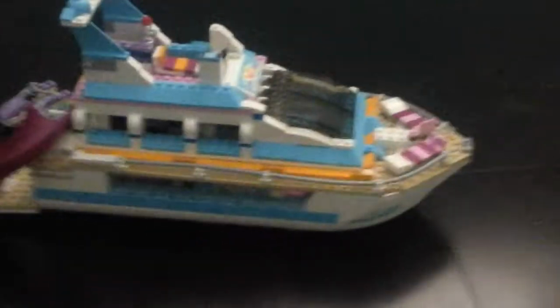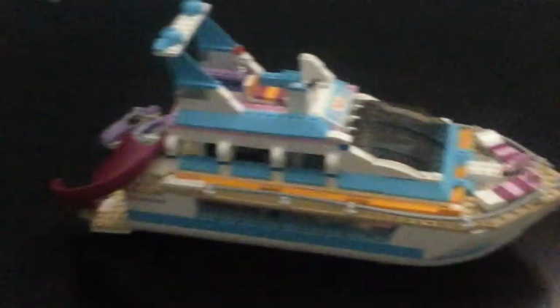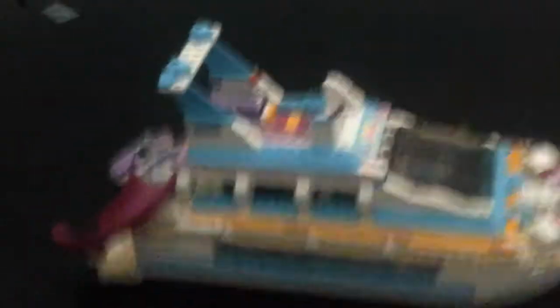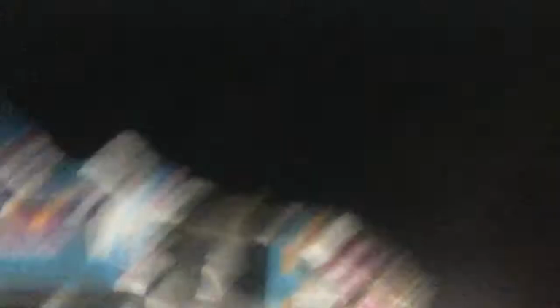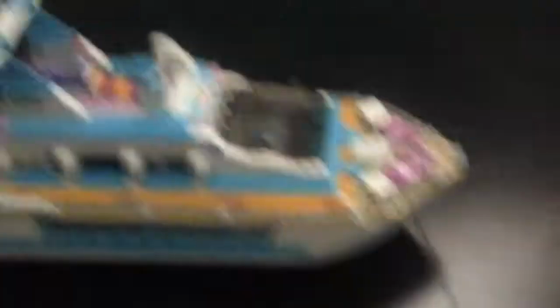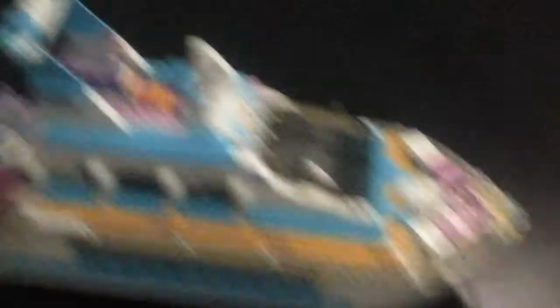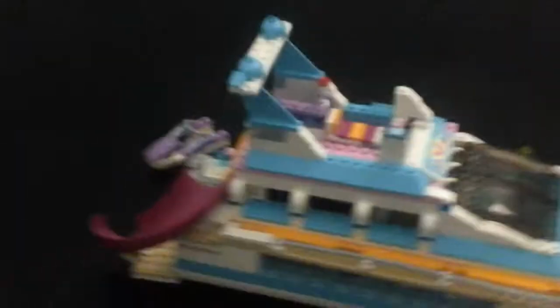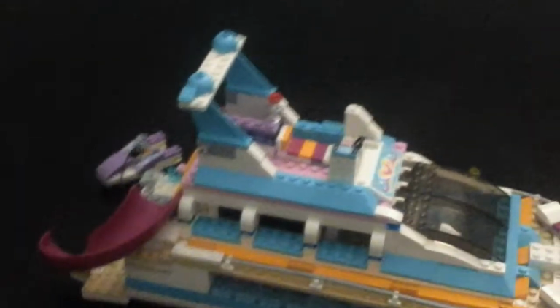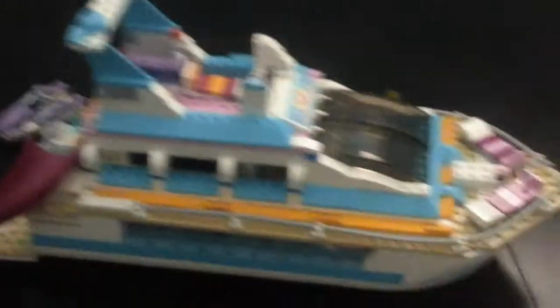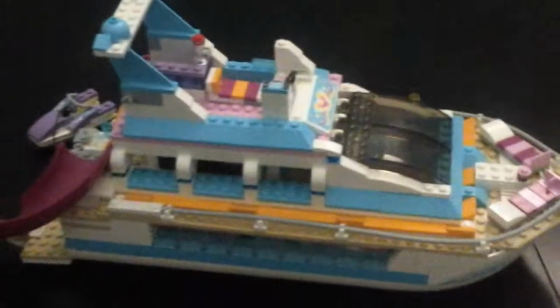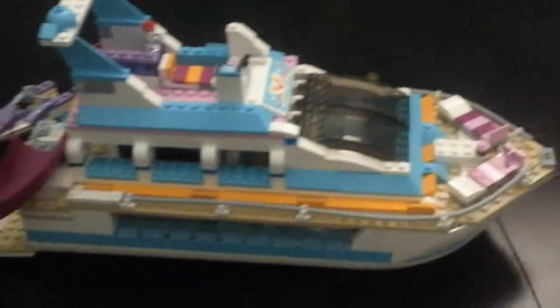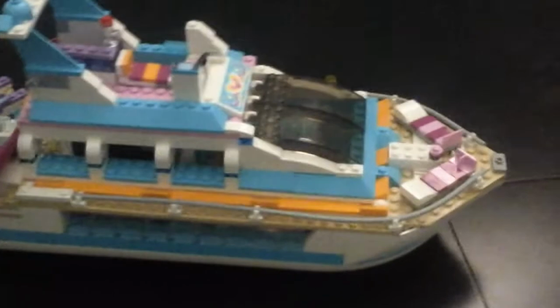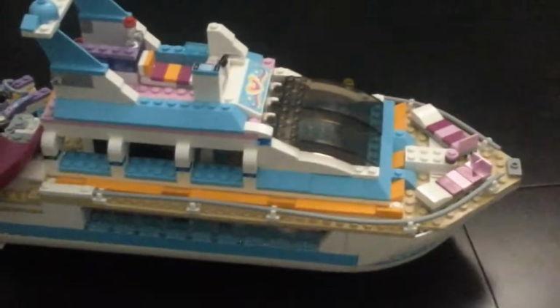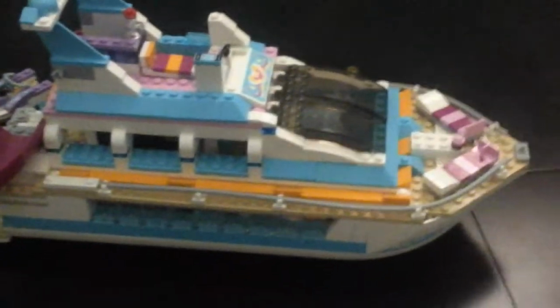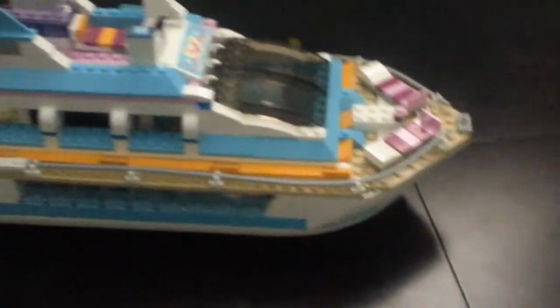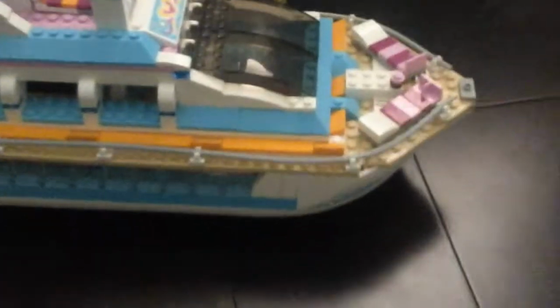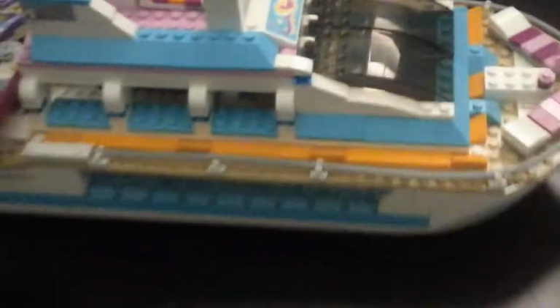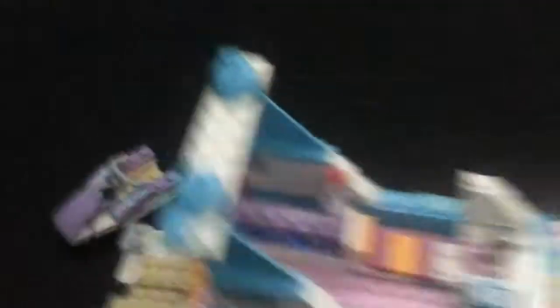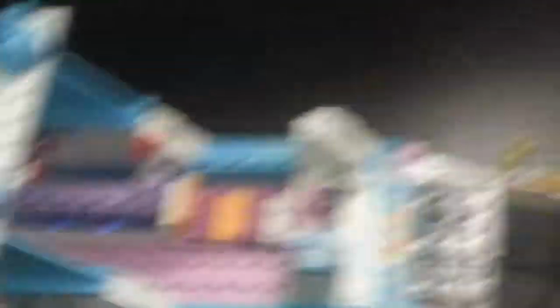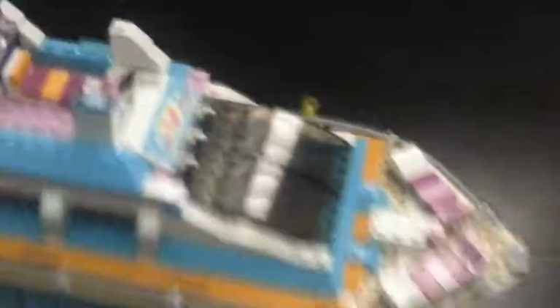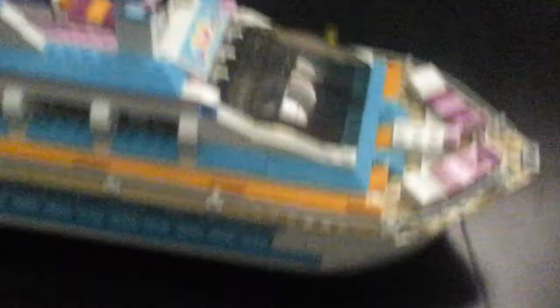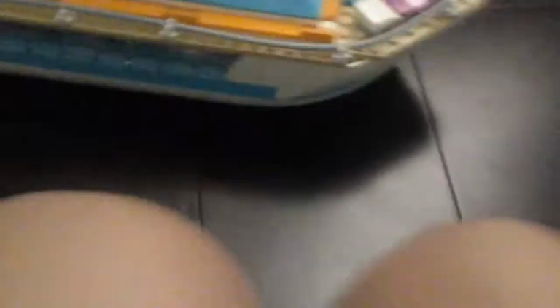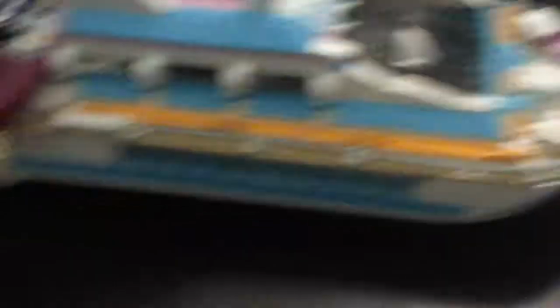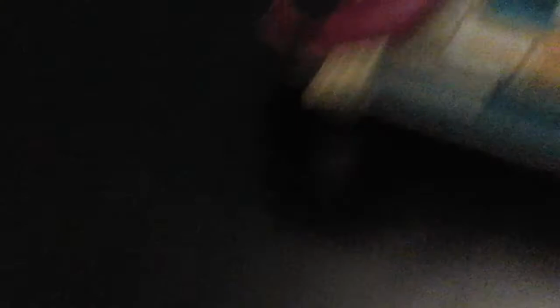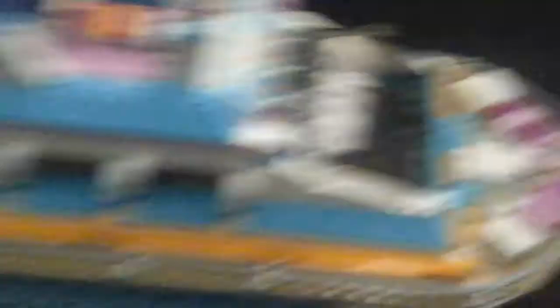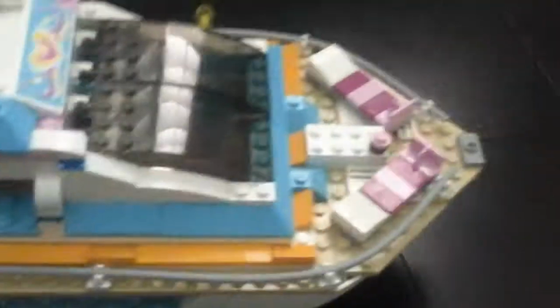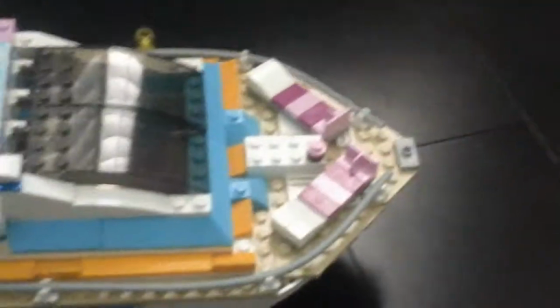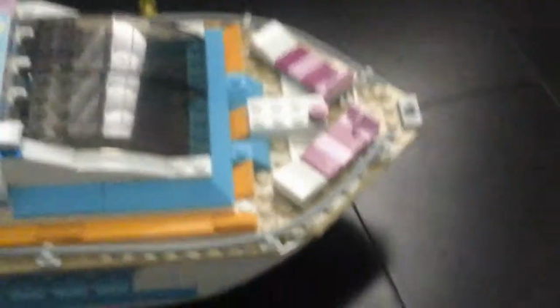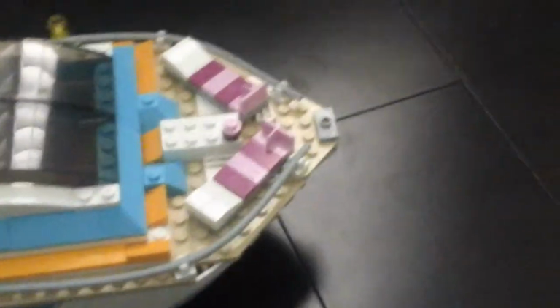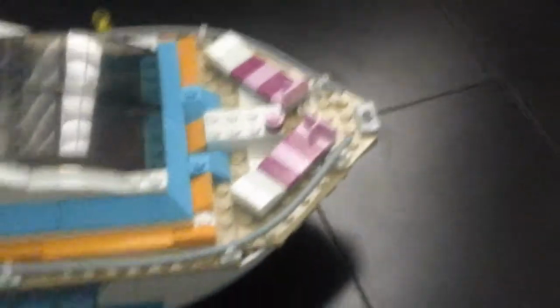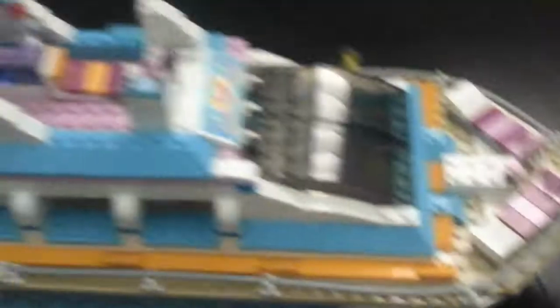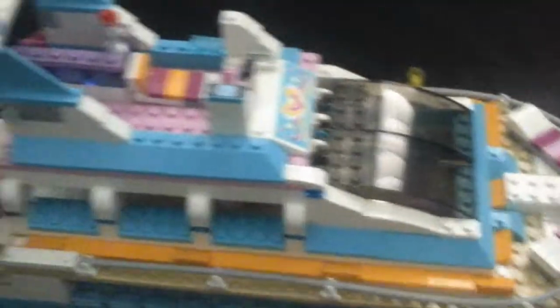So the first toy review I will do is the cruise ship. This is what it looks like. I really like how everything just comes together and it's nice and big on the inside.